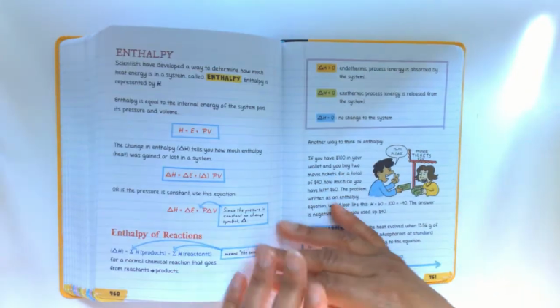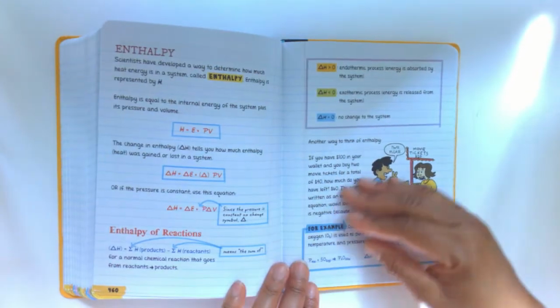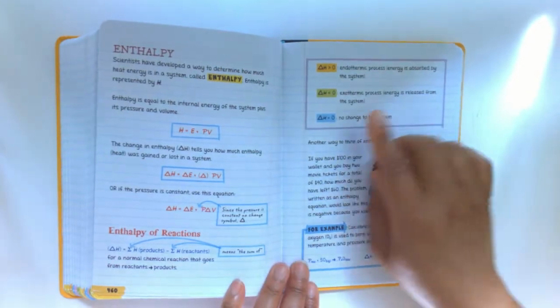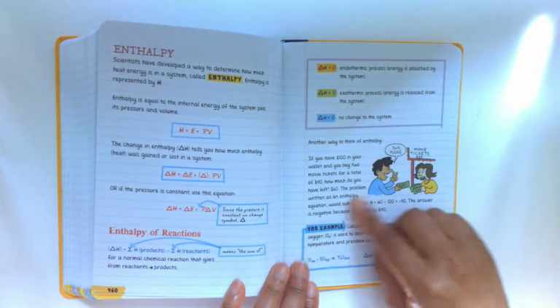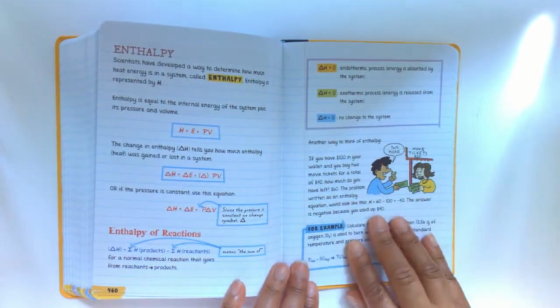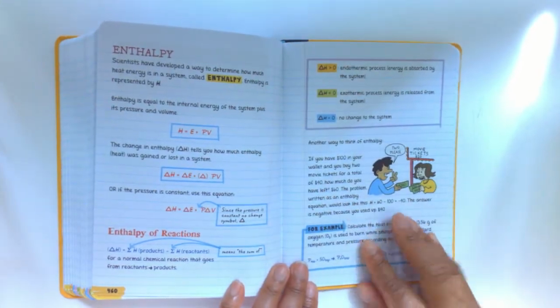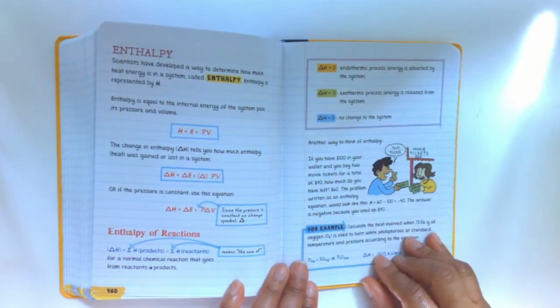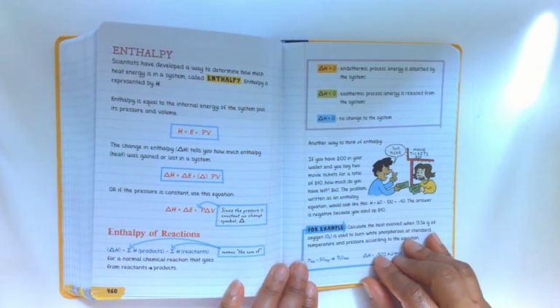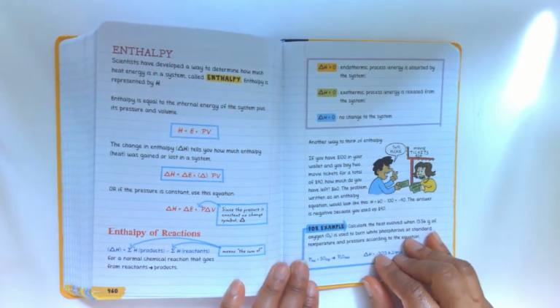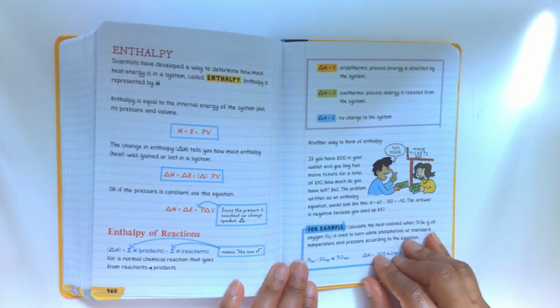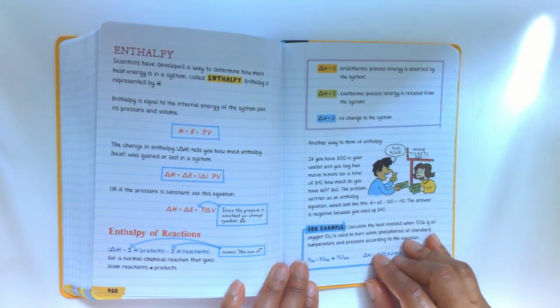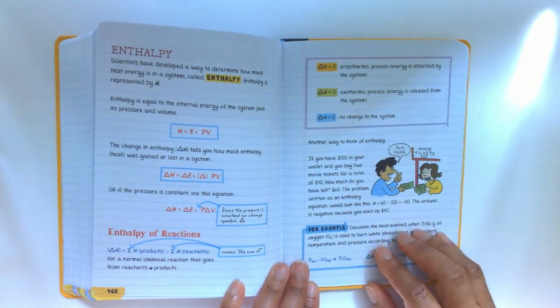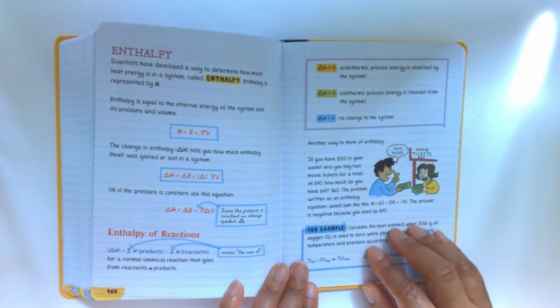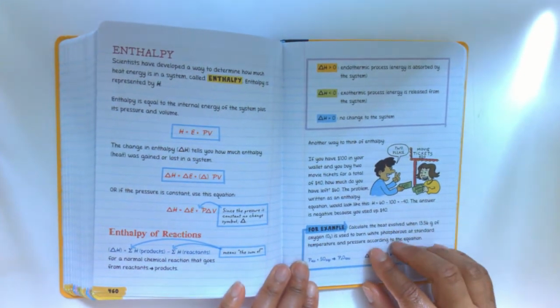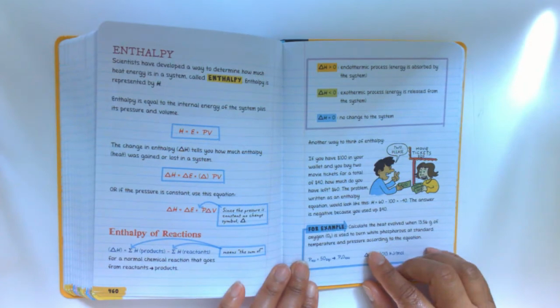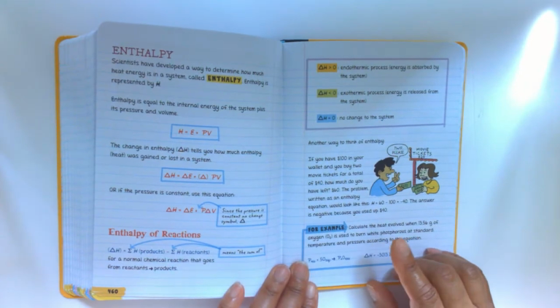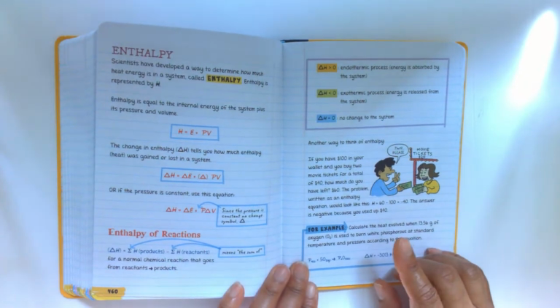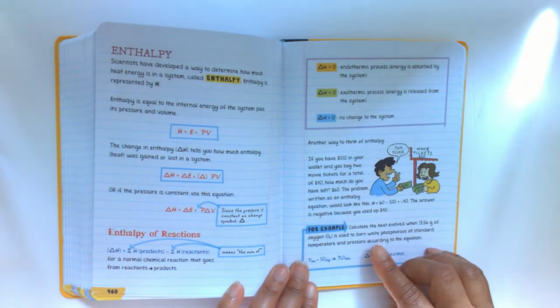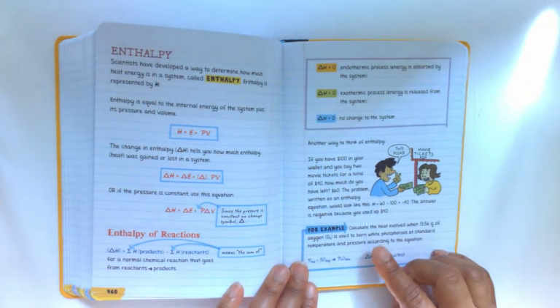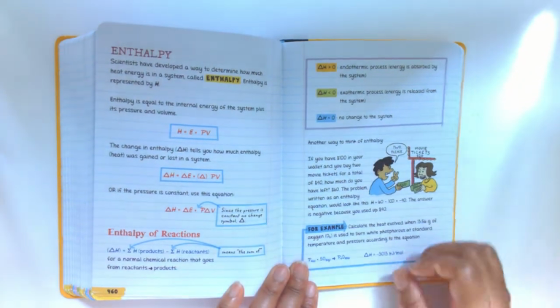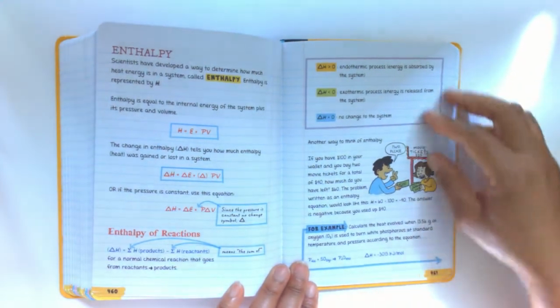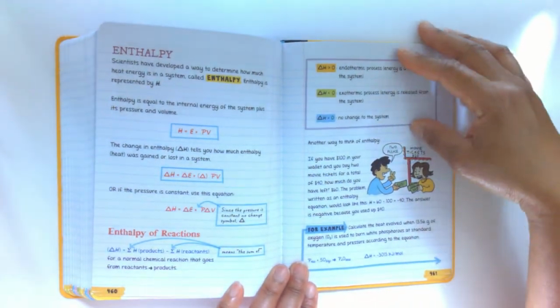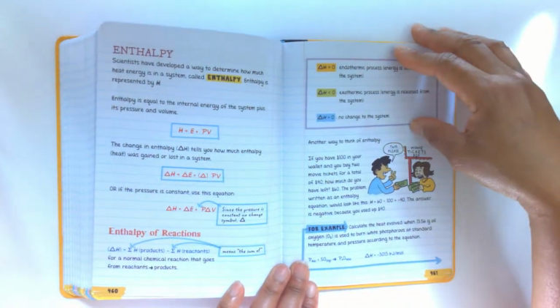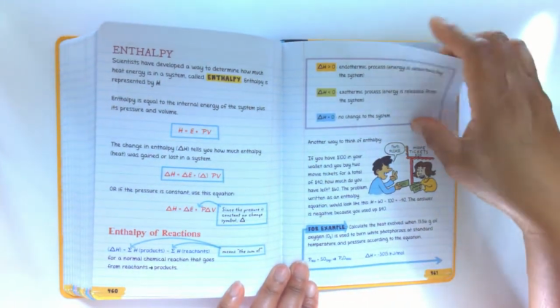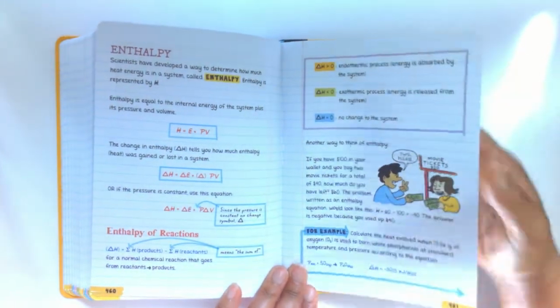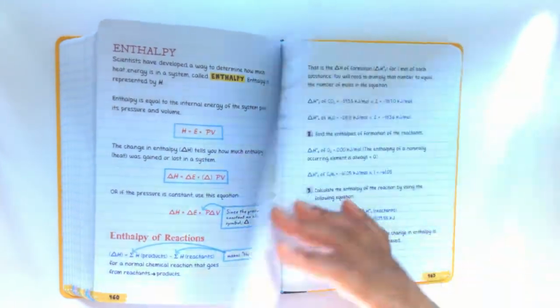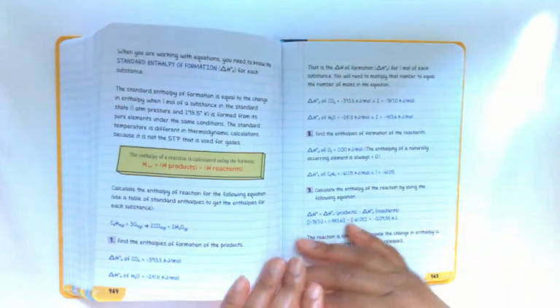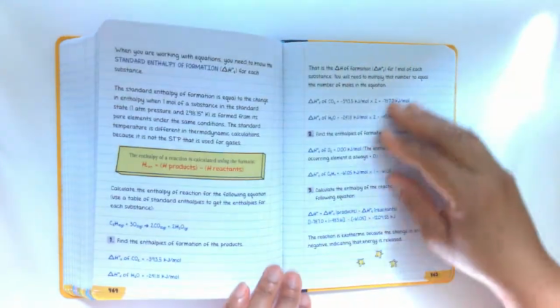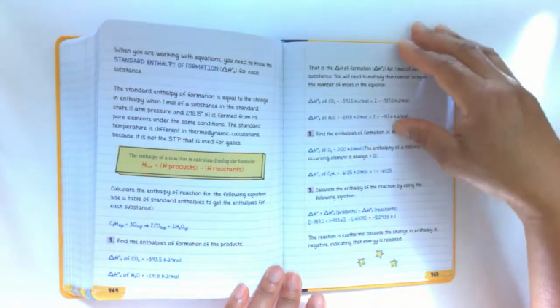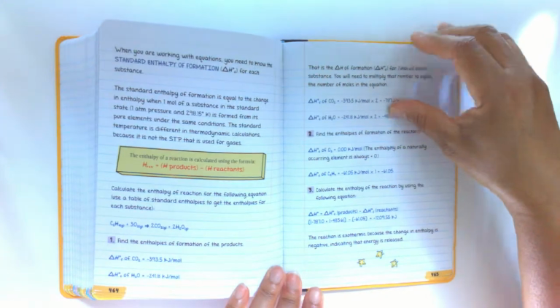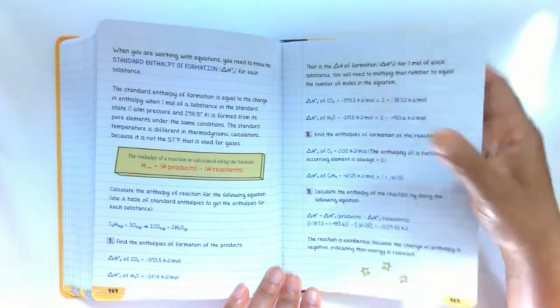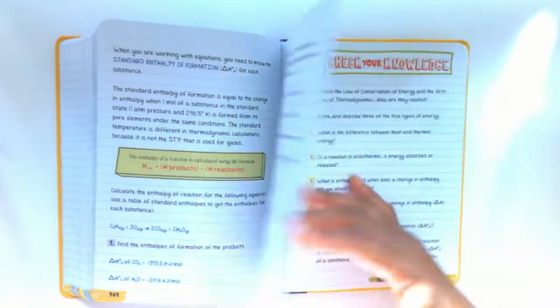This book was not around when I was homeschooling my children, and not even around when my last one graduated last year. But it will be on my shelf.